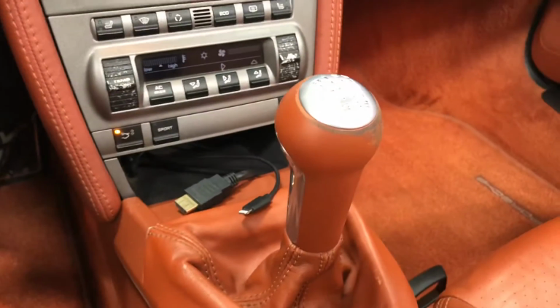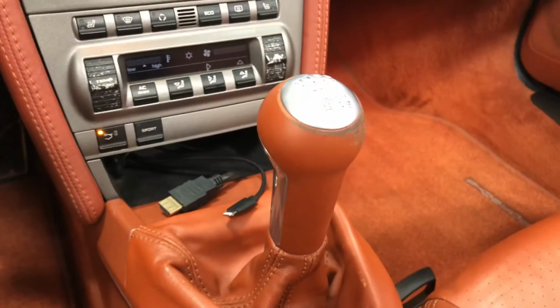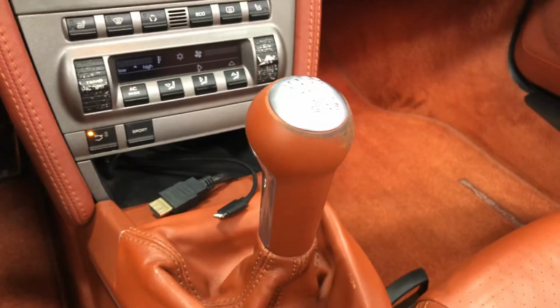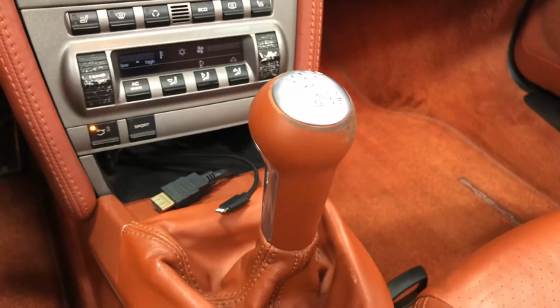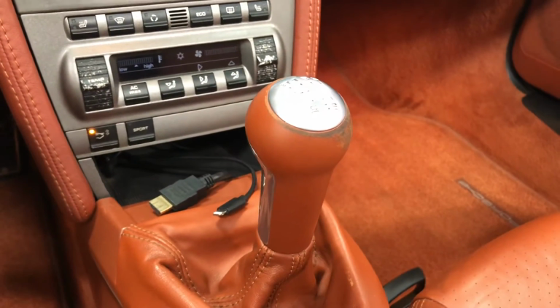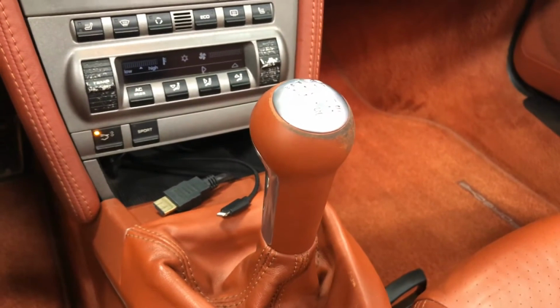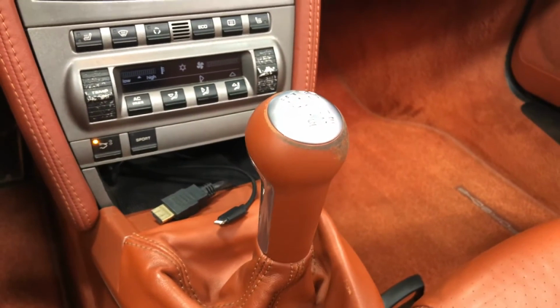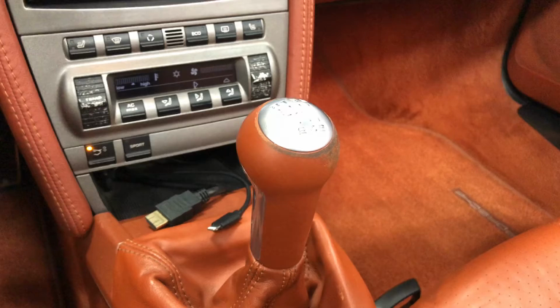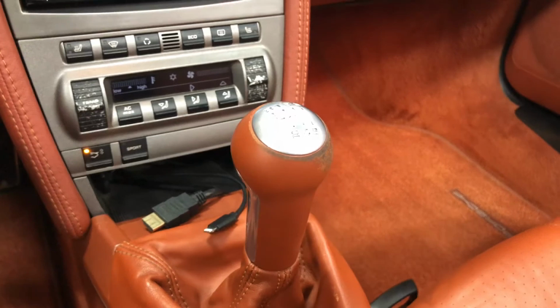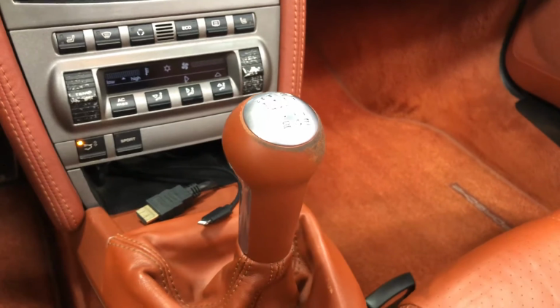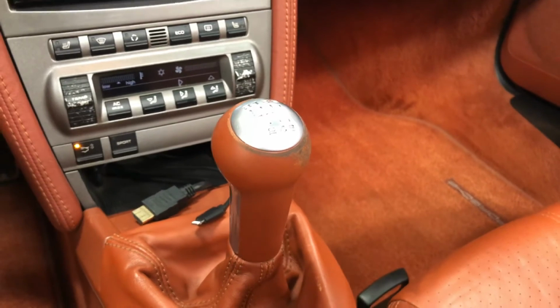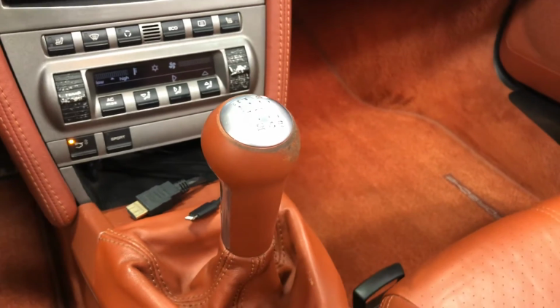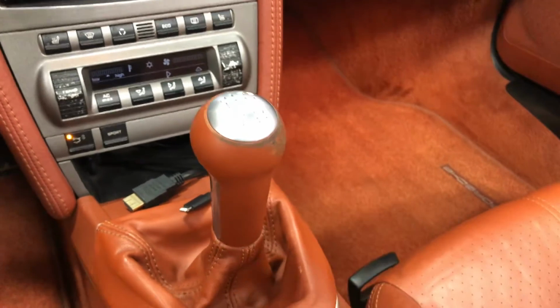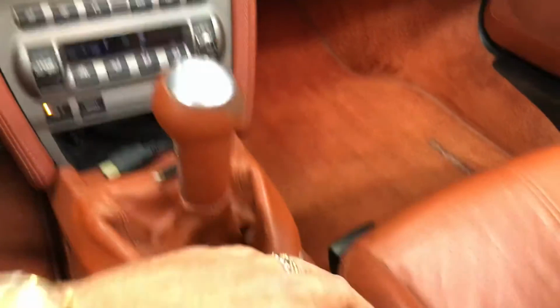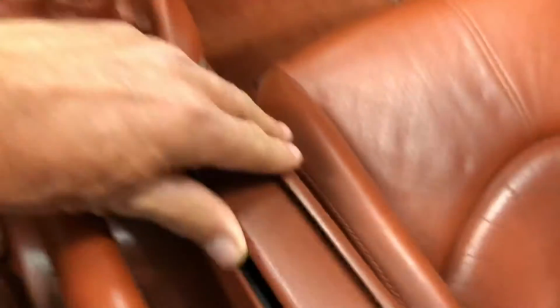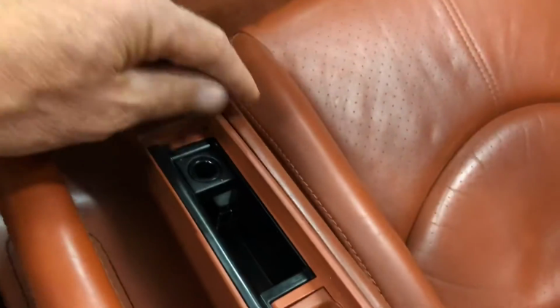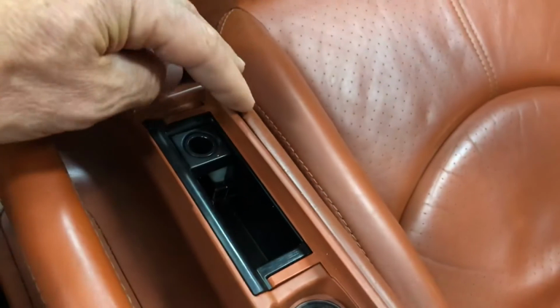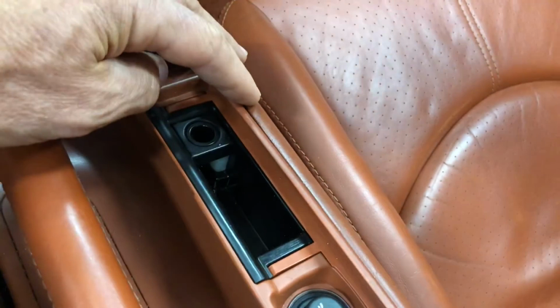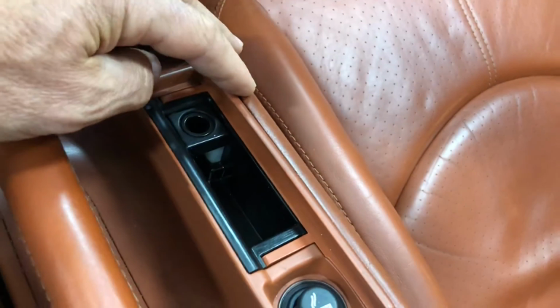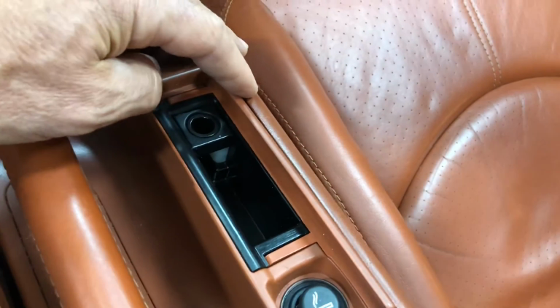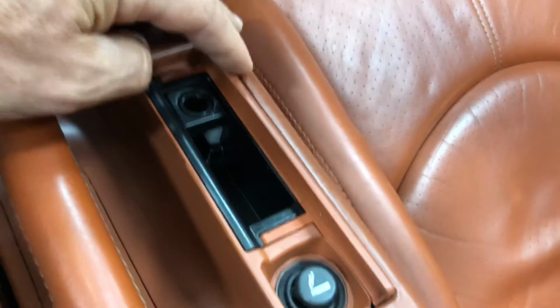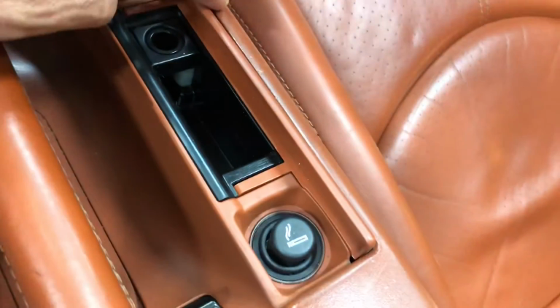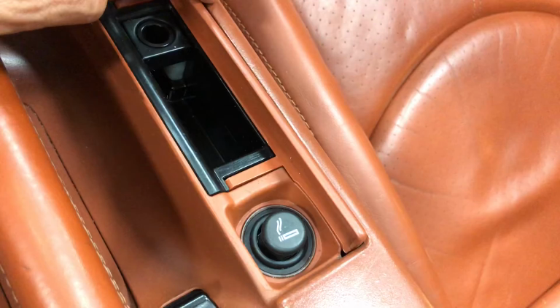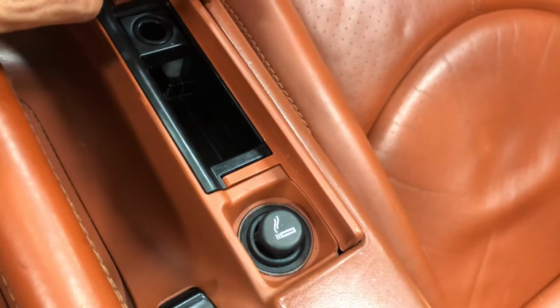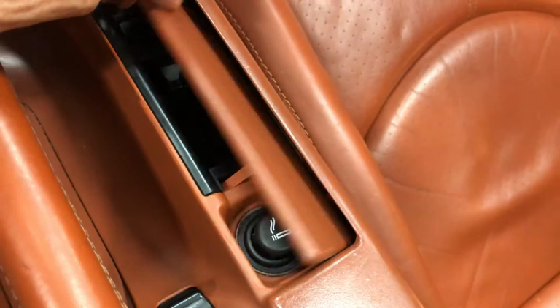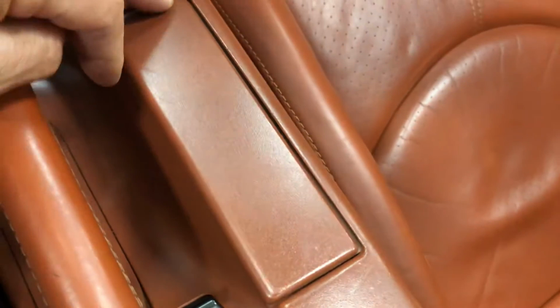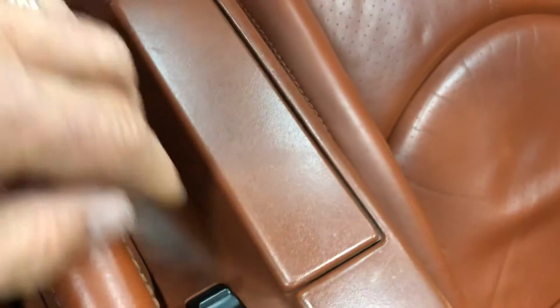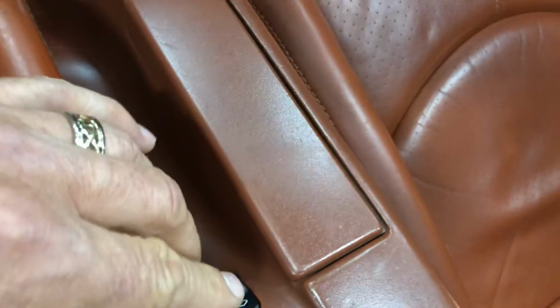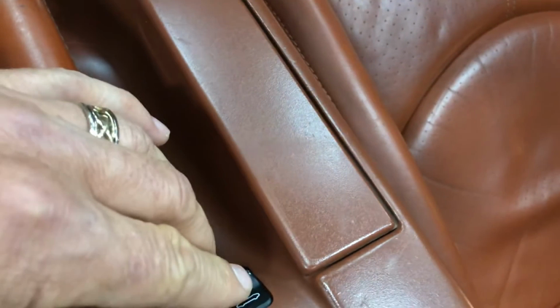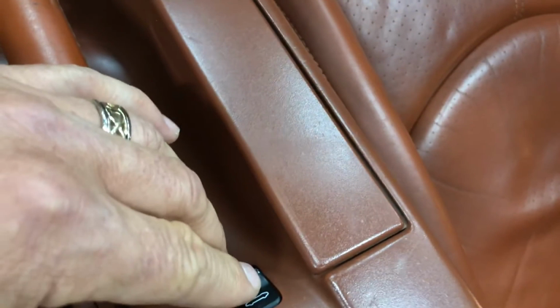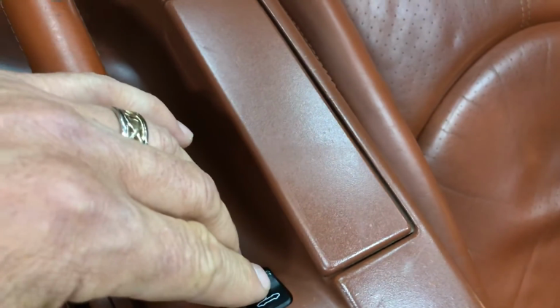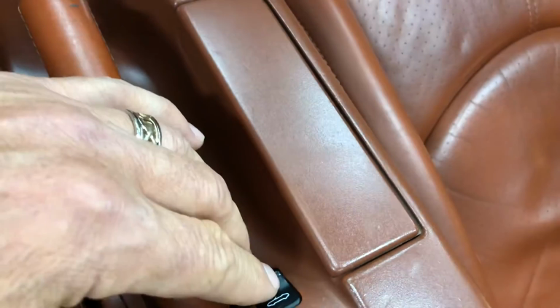Six-speed manual transmission instead of the five that would be in a non-S. And in here is your ashtray — or we'll call it our cell phone charger. This is the button for the top.